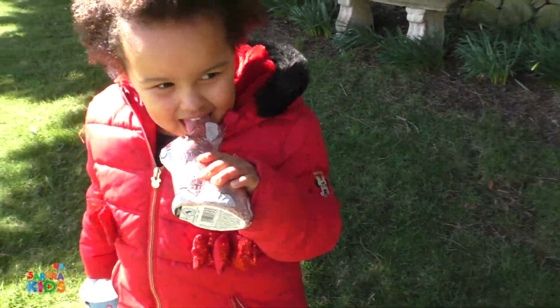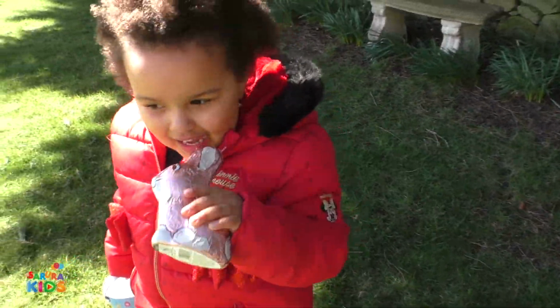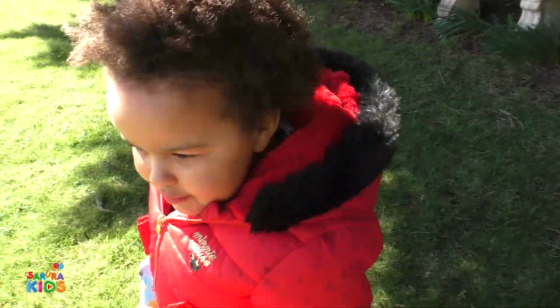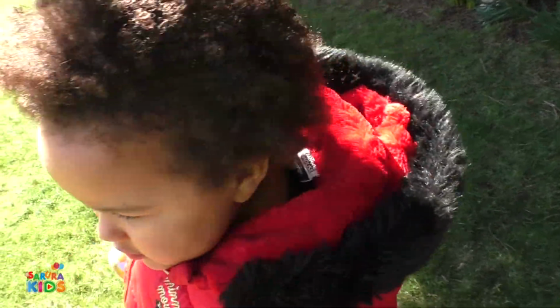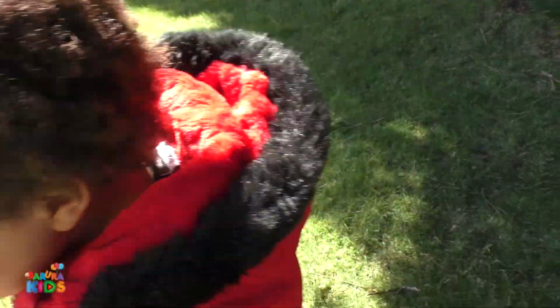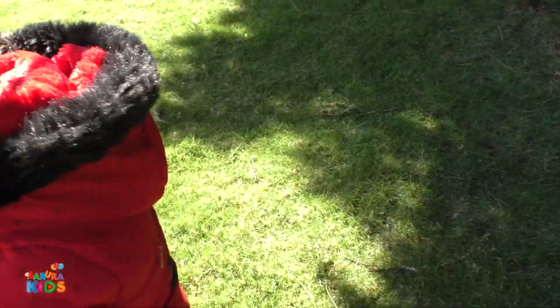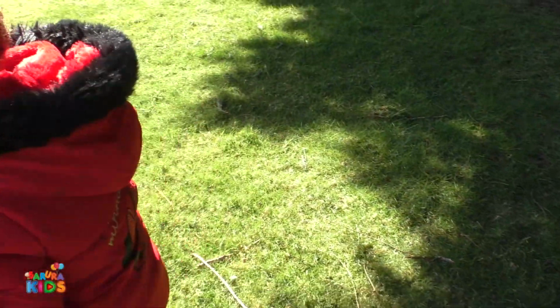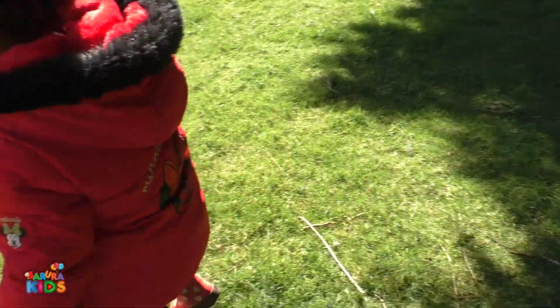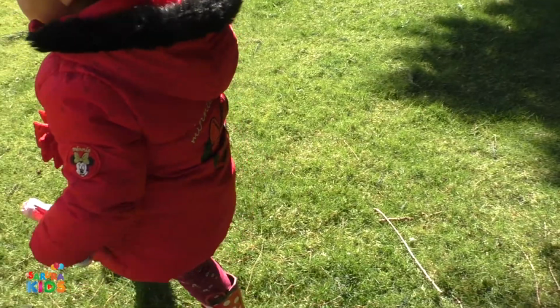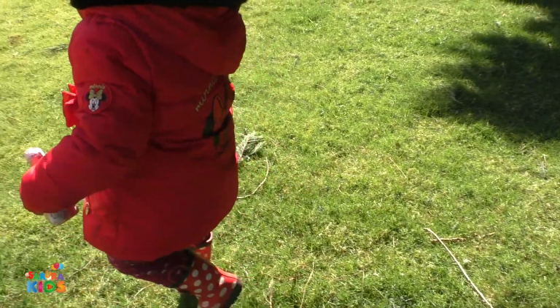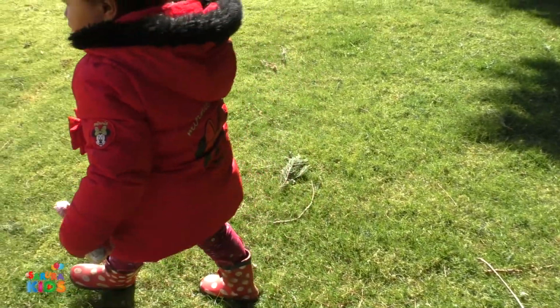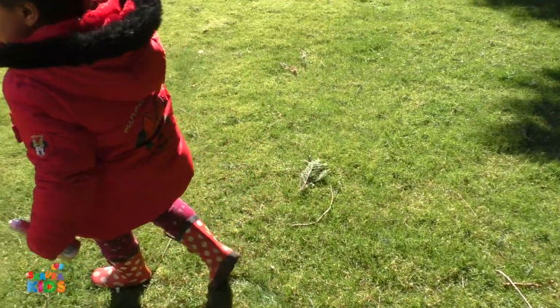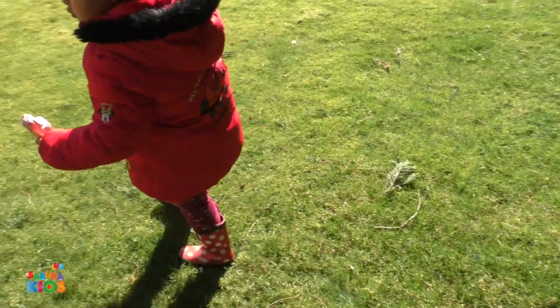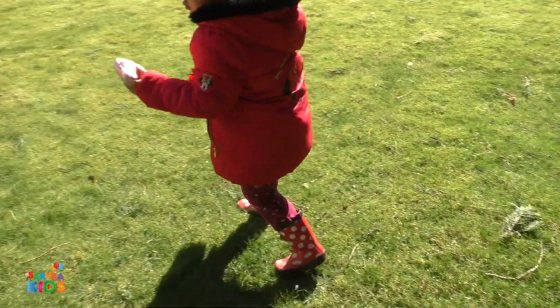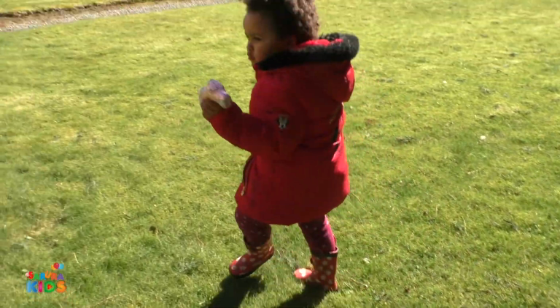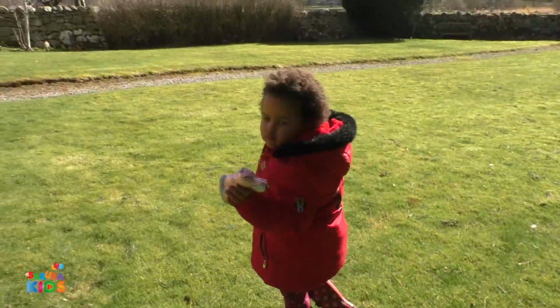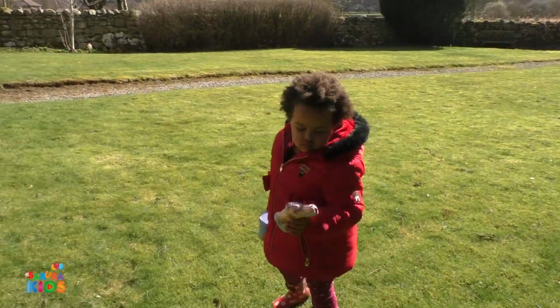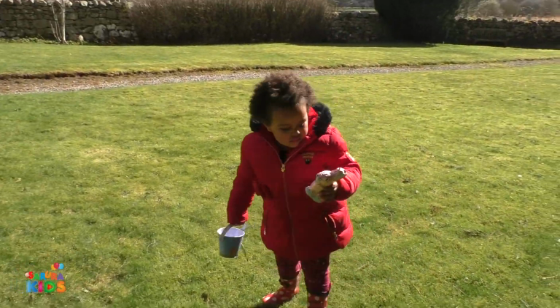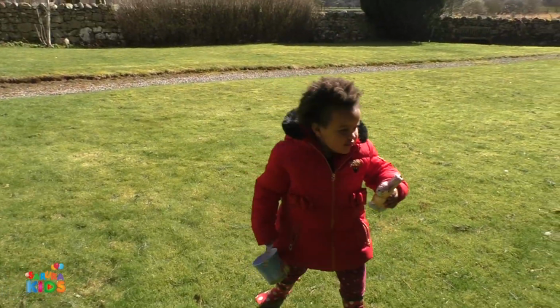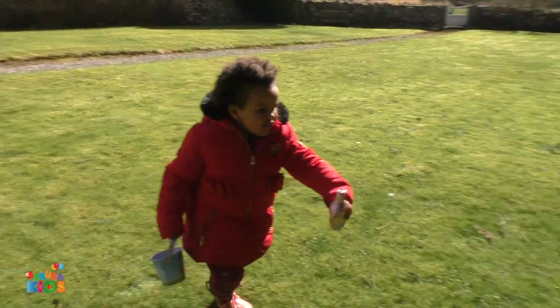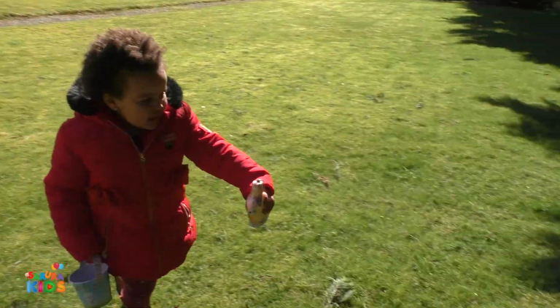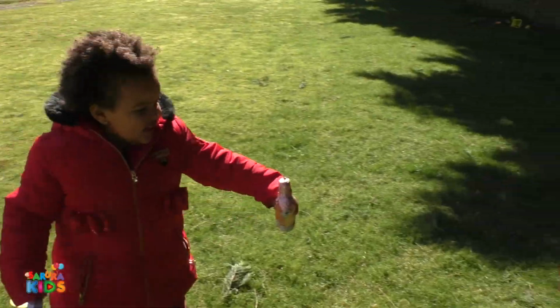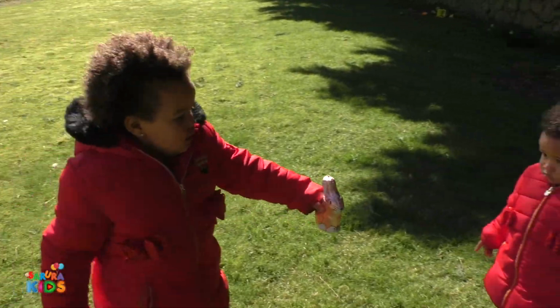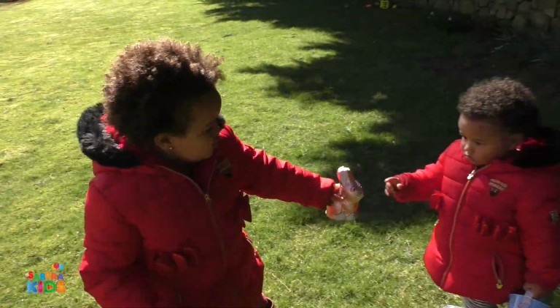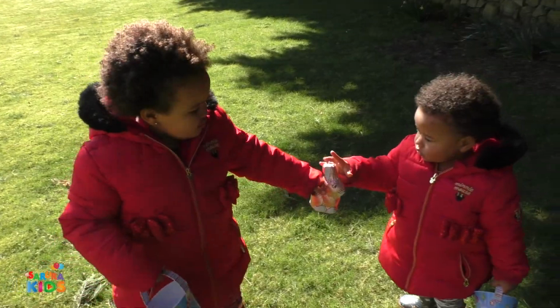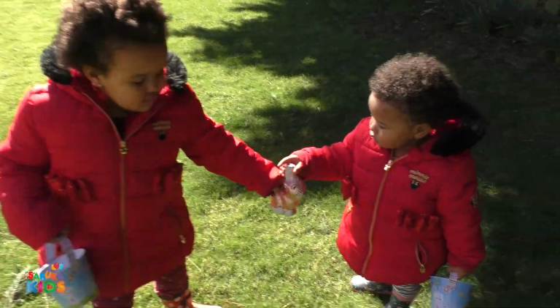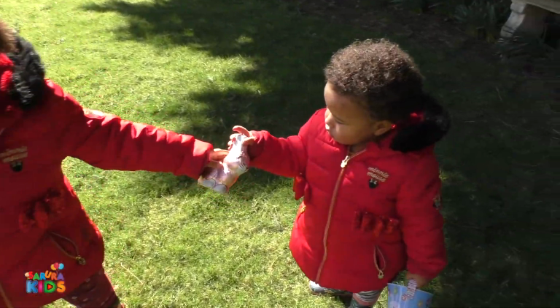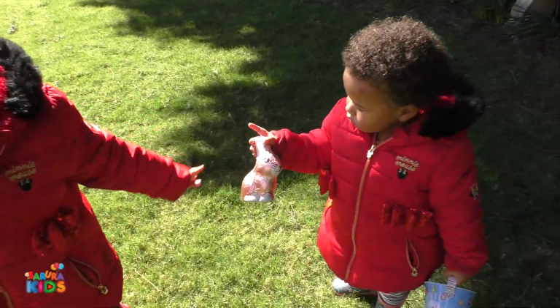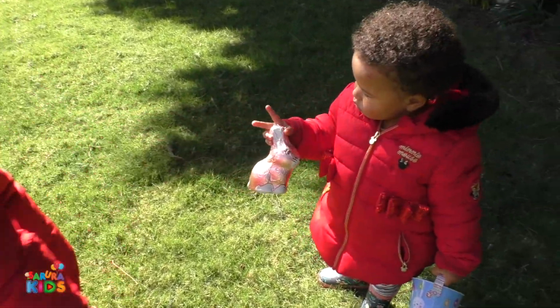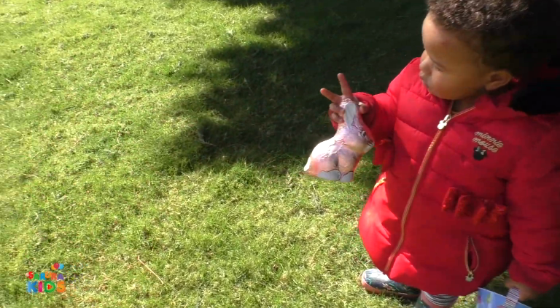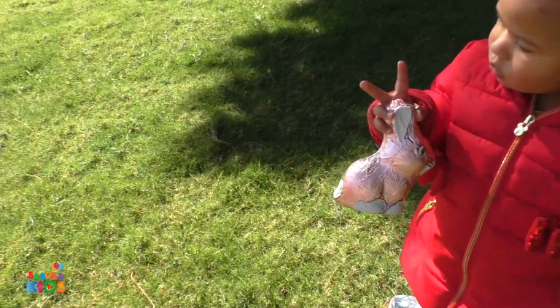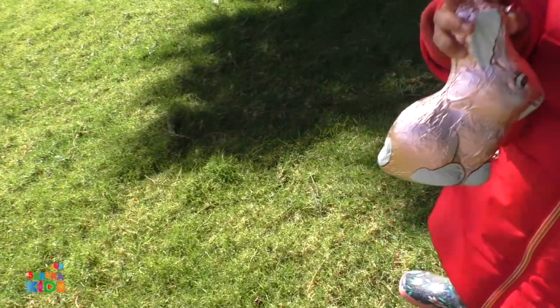Now, what Mummy and Daddy have done, we have hidden one each. So if you found one big Easter egg, there's another big Easter bunny somewhere. Oh, thank you, sweetie. Right, put it in your bucket.